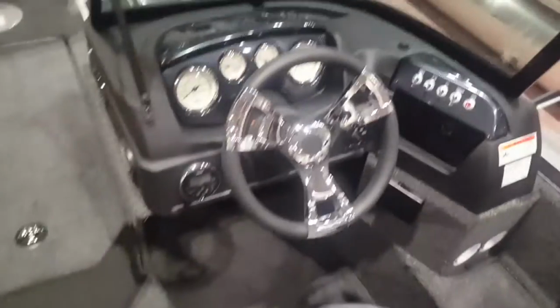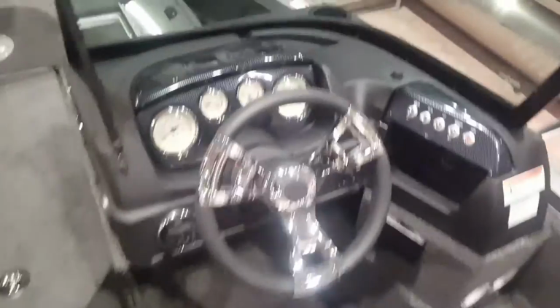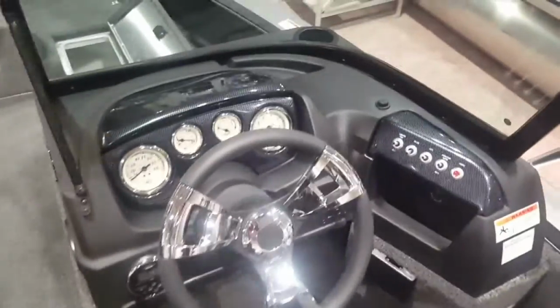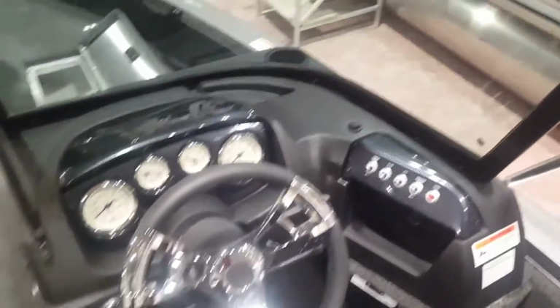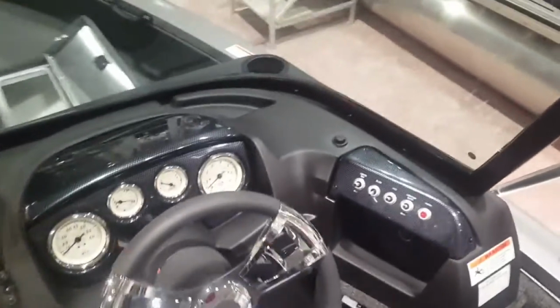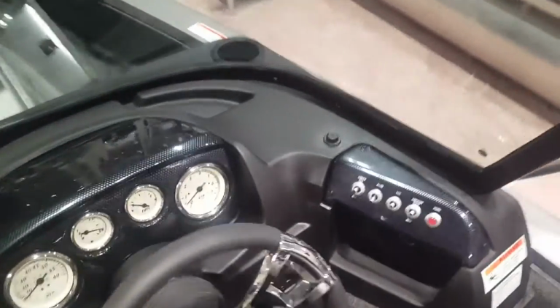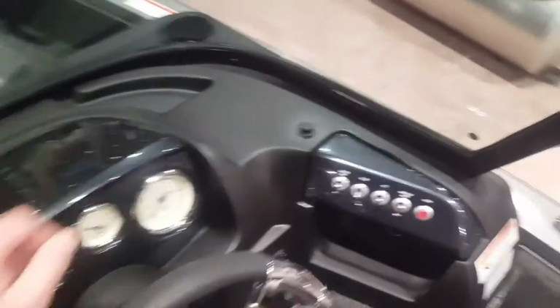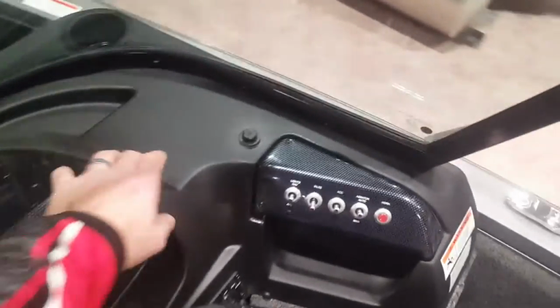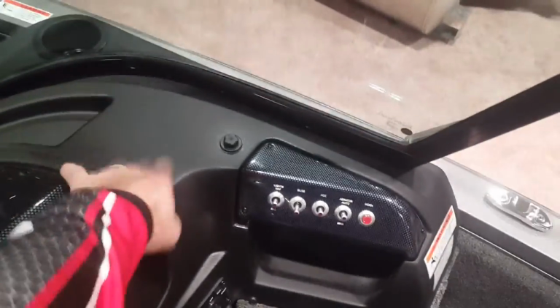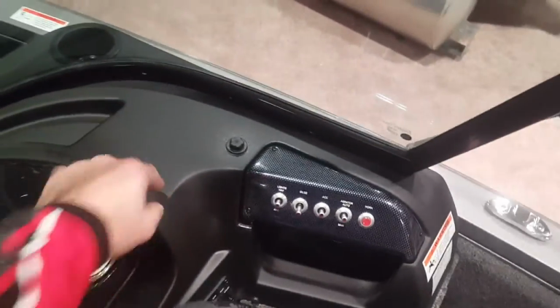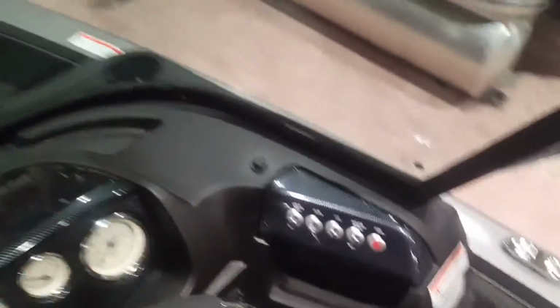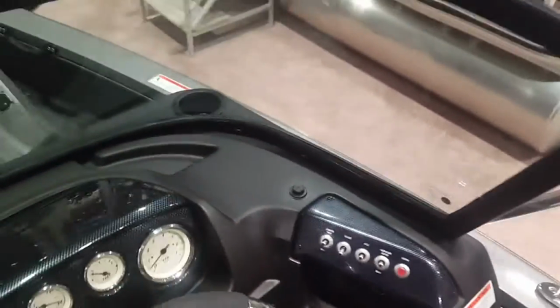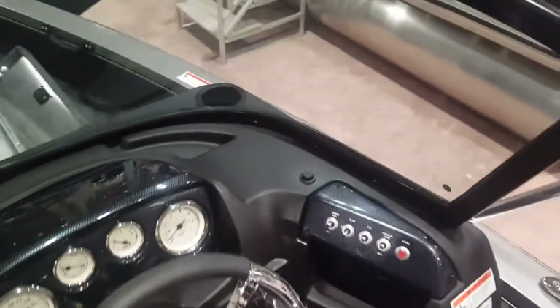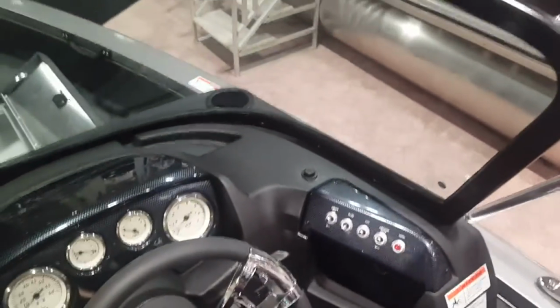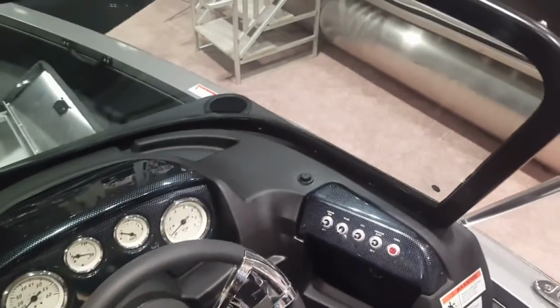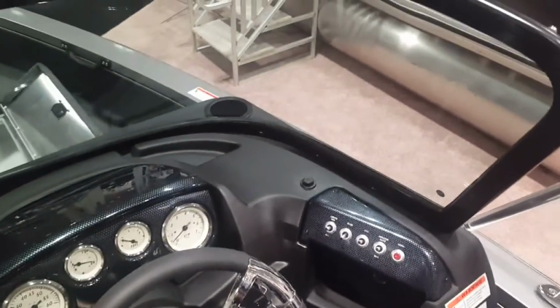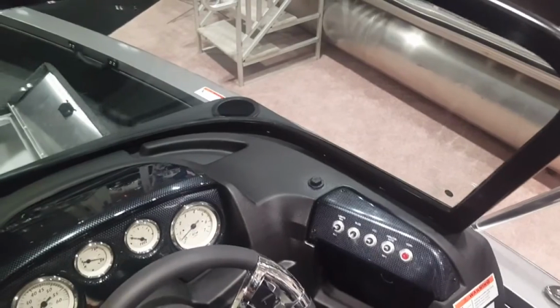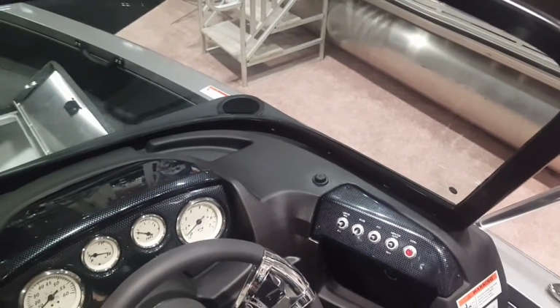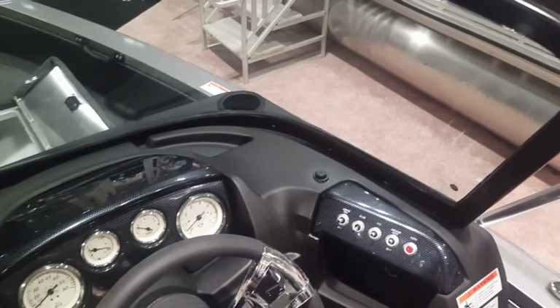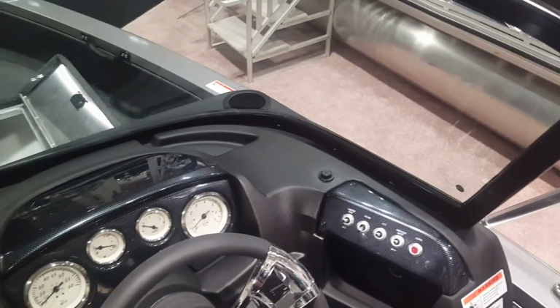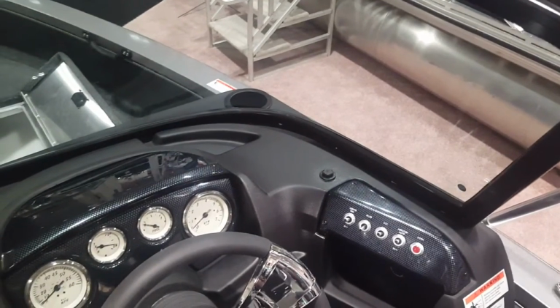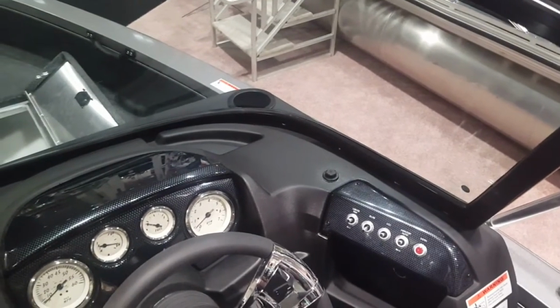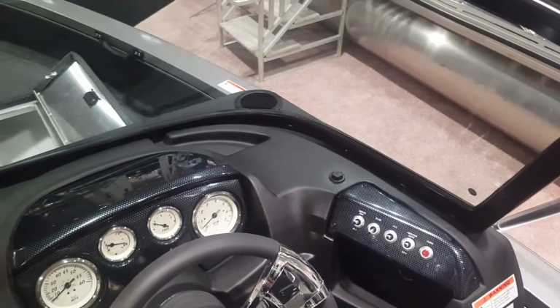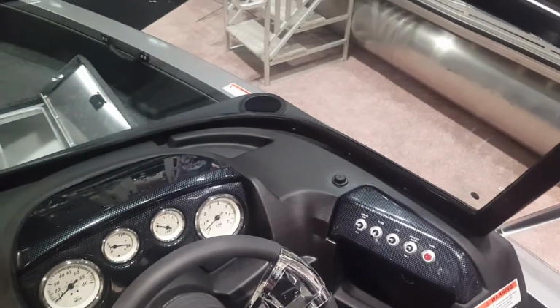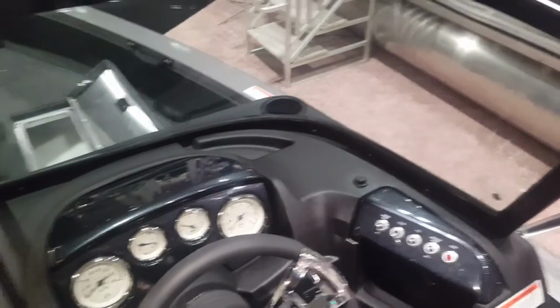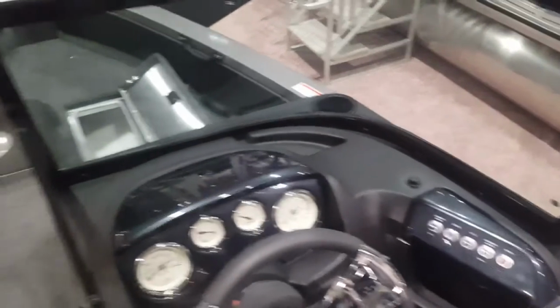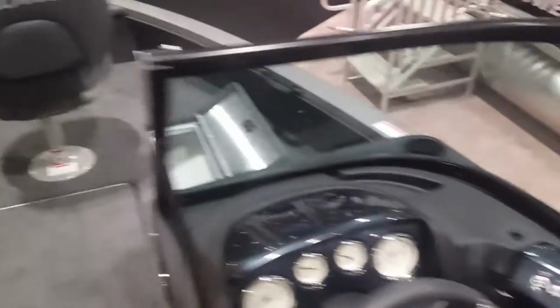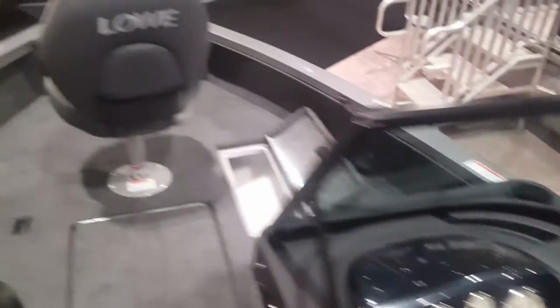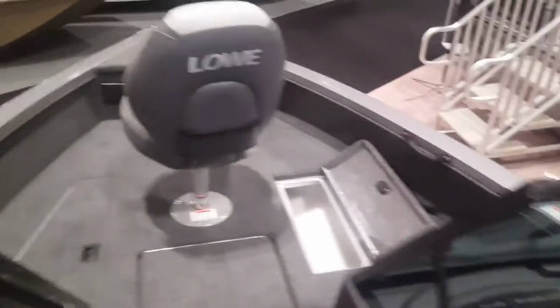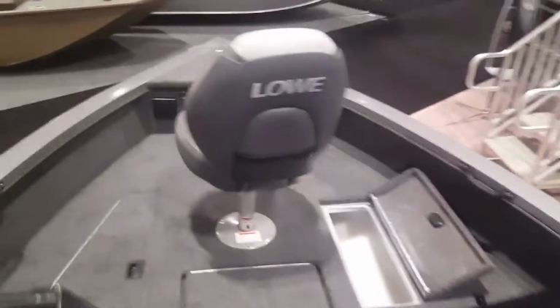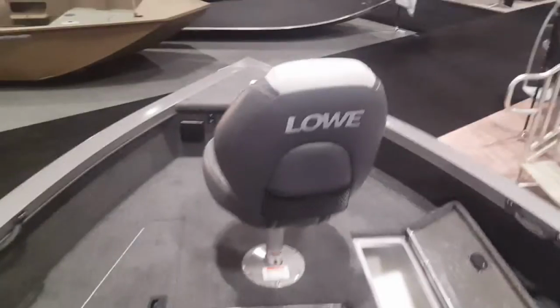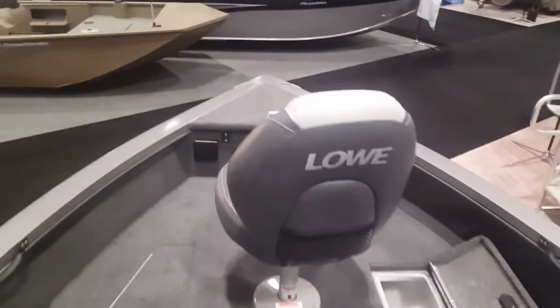Eventually we'll be putting some Raymarine electronics up here on the dash, putting a Trax Tech mount up there for the electronics, and we'll put a nice electric motor up front there as well.